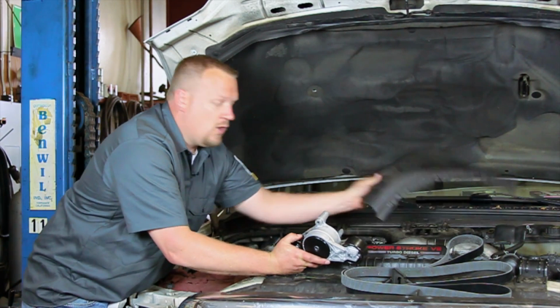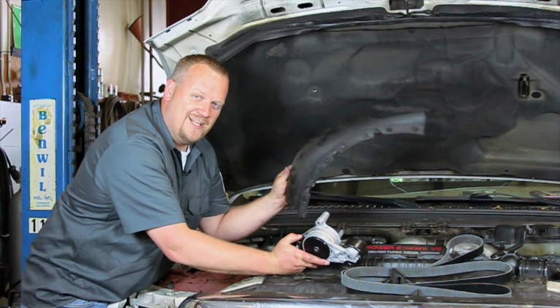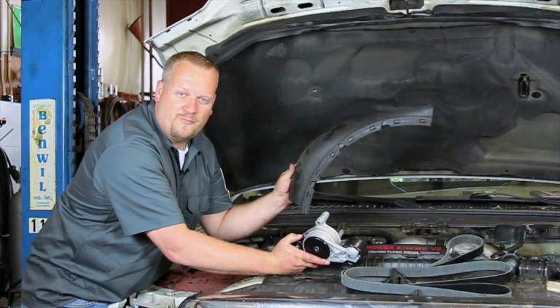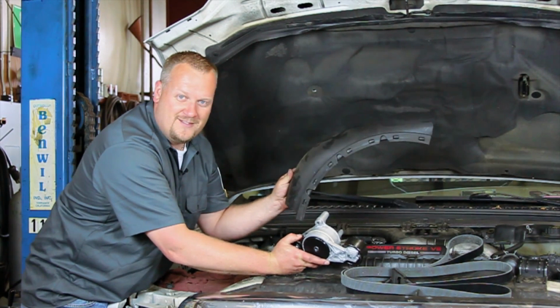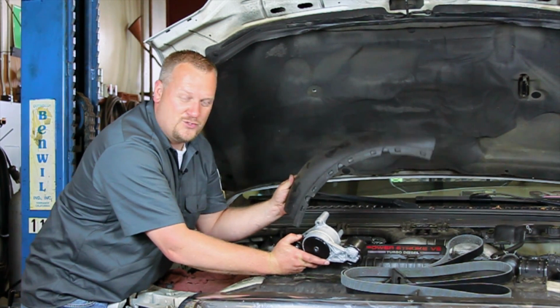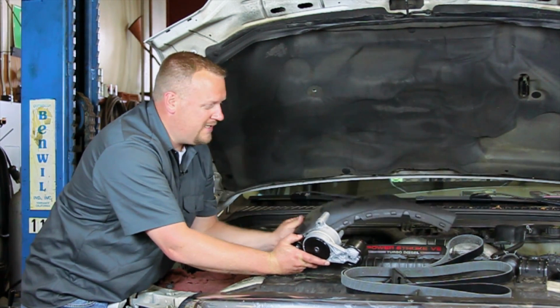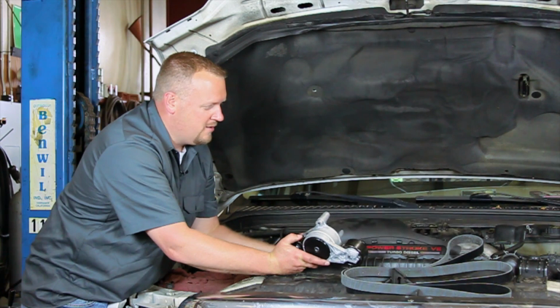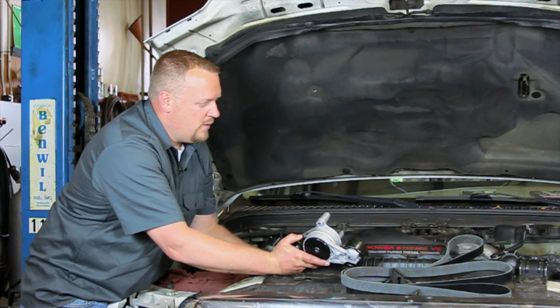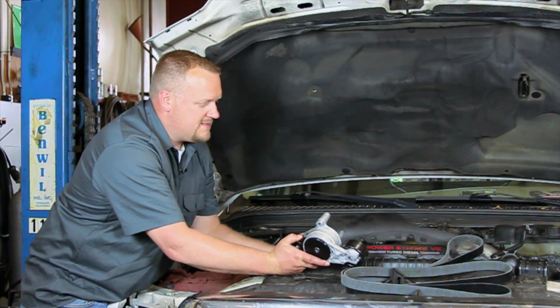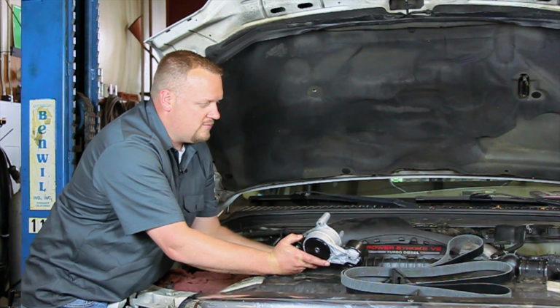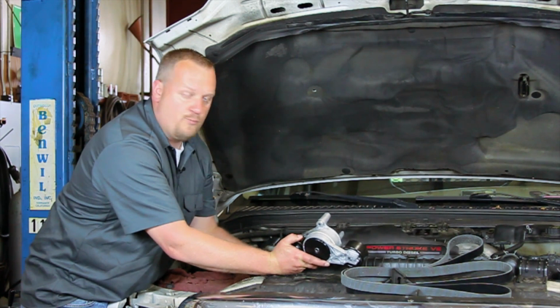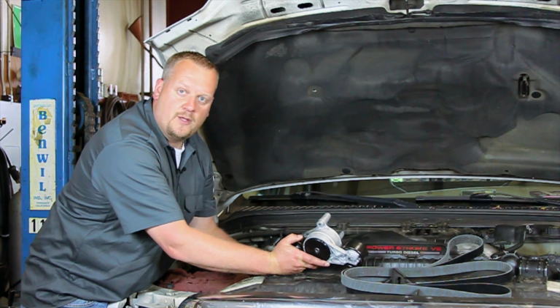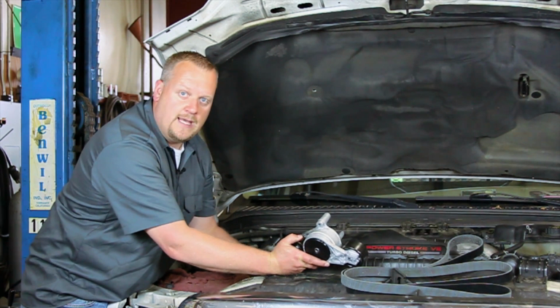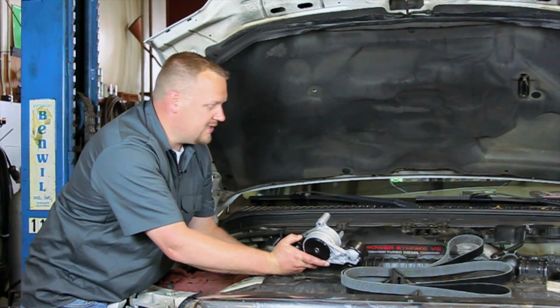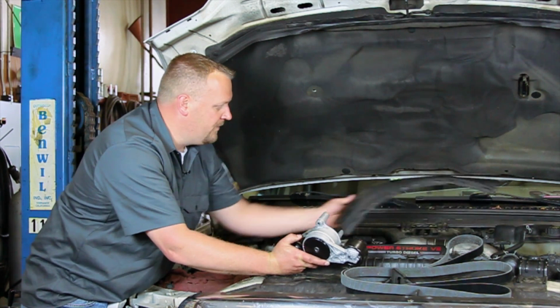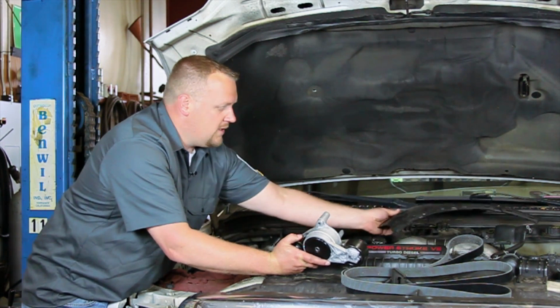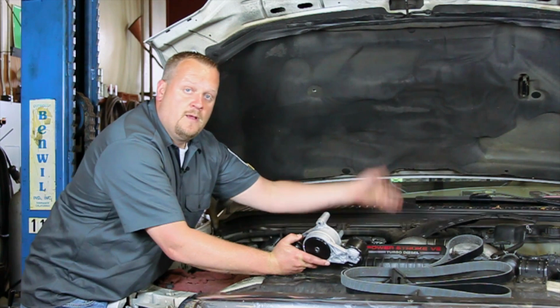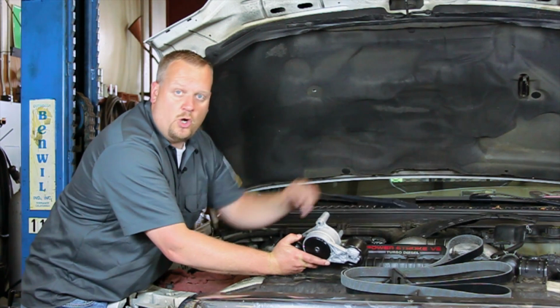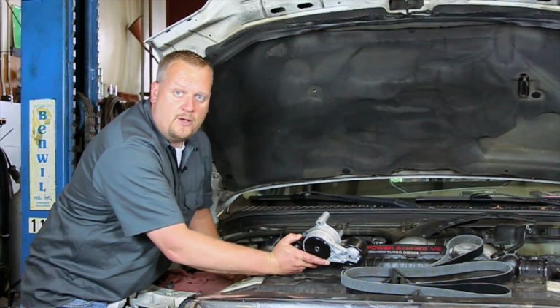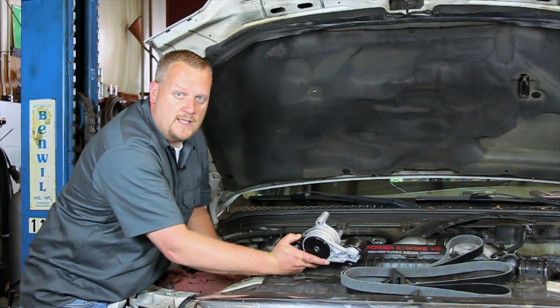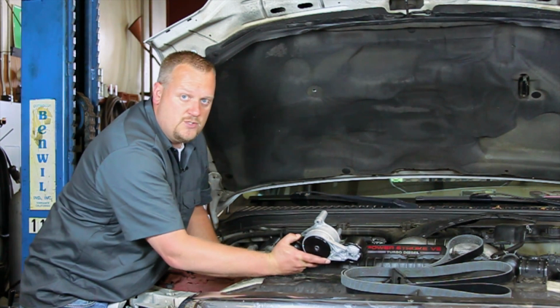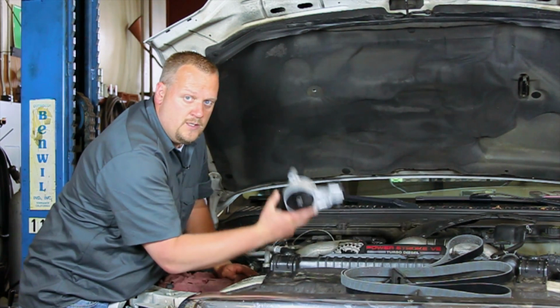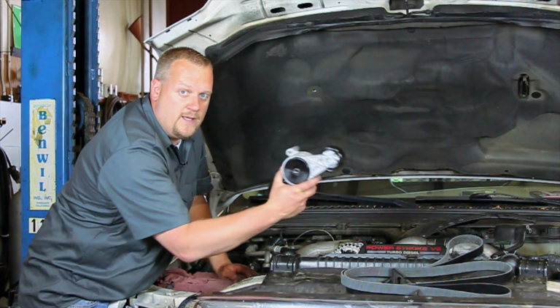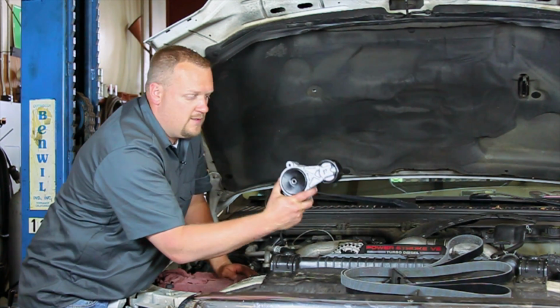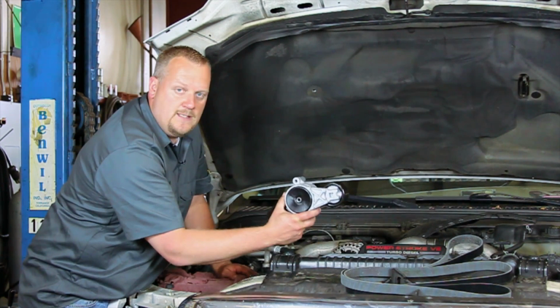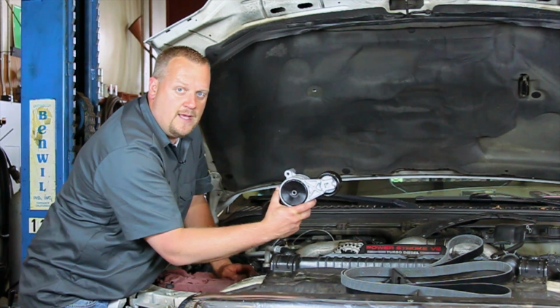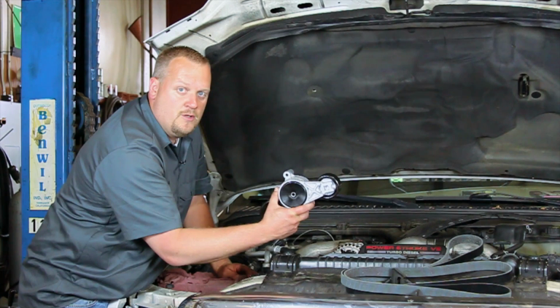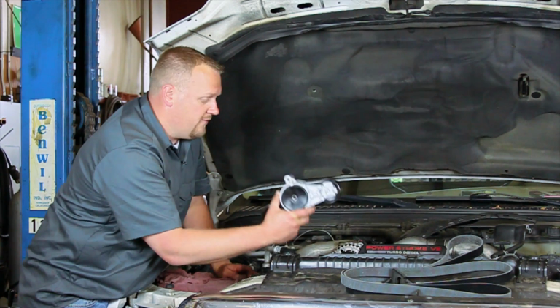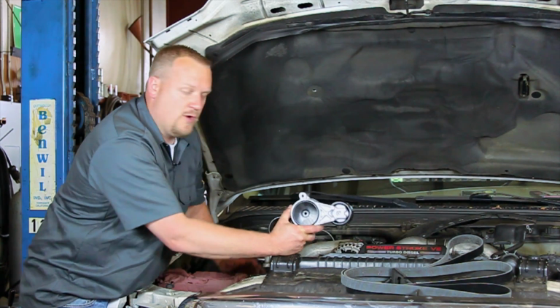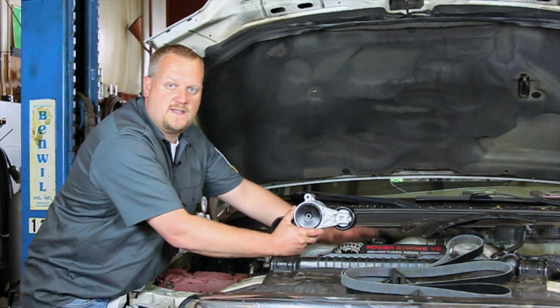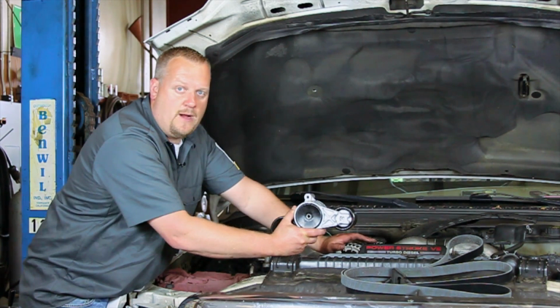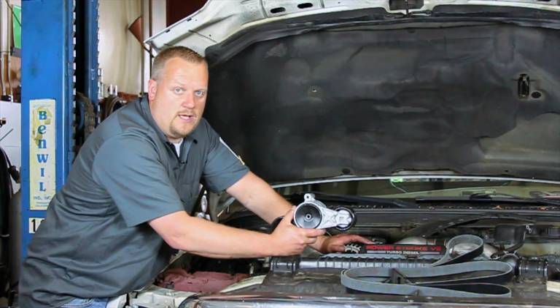Don't forget to install this shroud piece here — we want to keep this engine running properly and keep it nice and cool. Hopefully now you understand the procedure to replace the serpentine belt tensioner on your Ford truck with a six-liter Power Stroke engine.